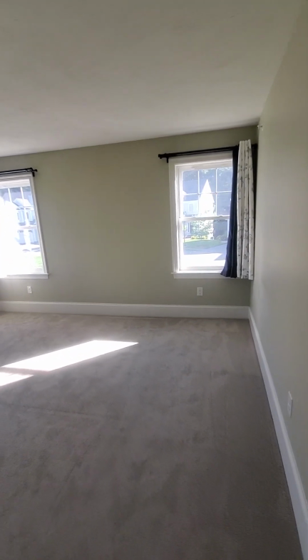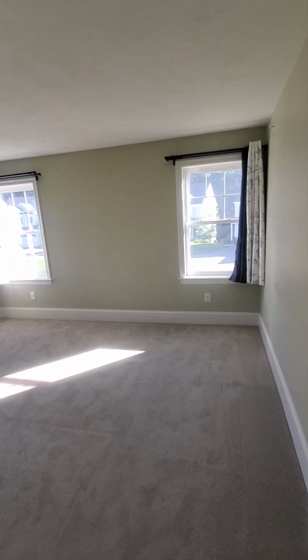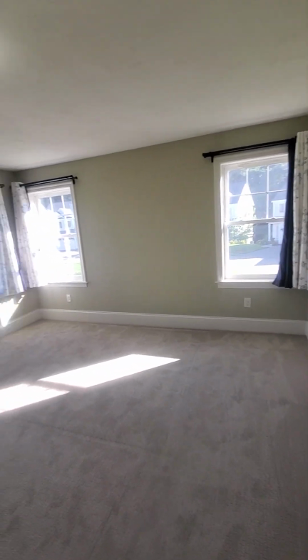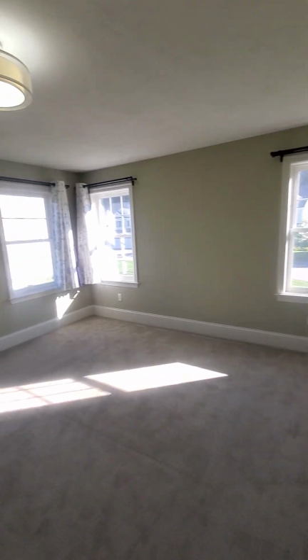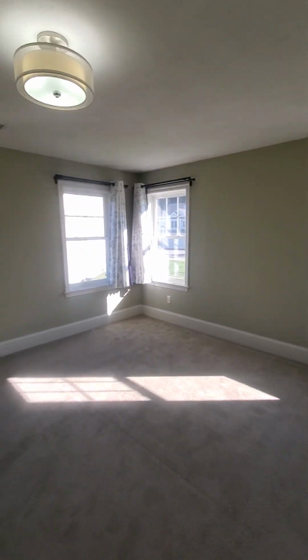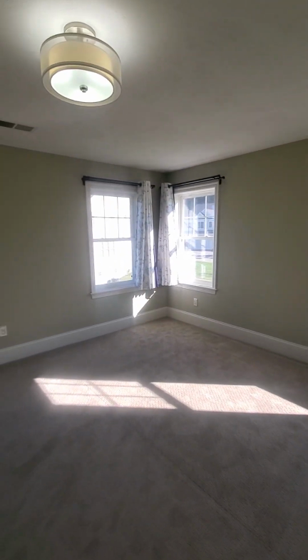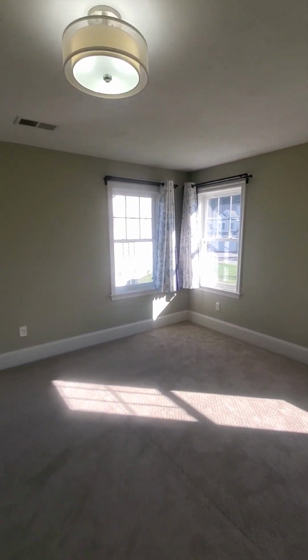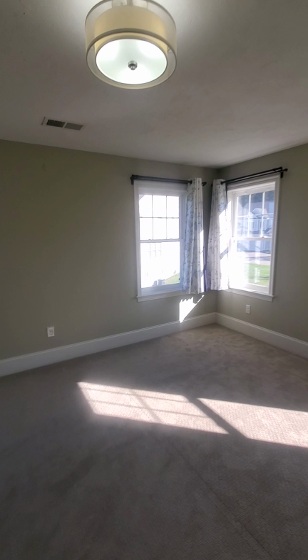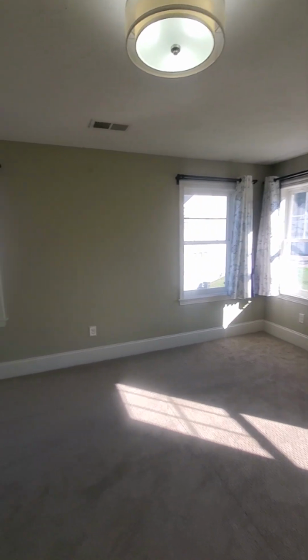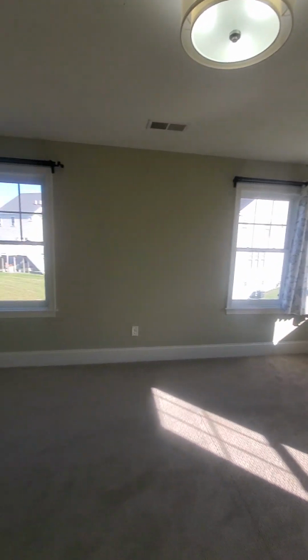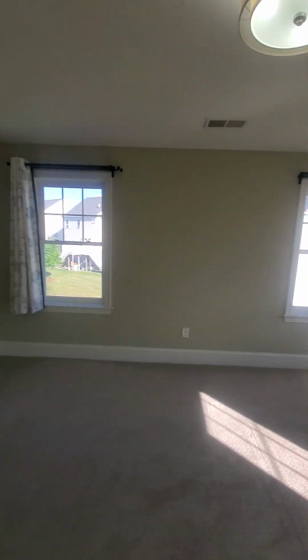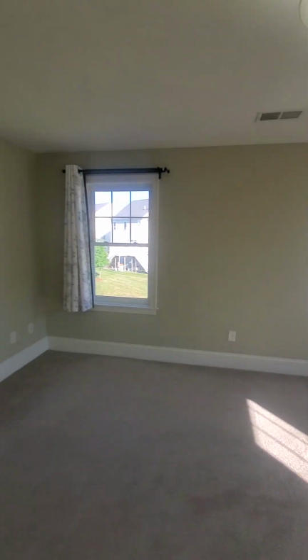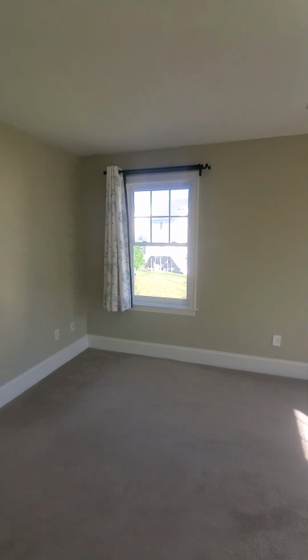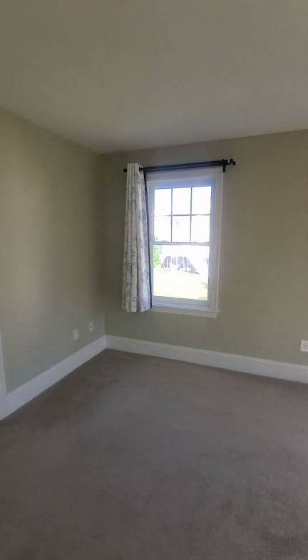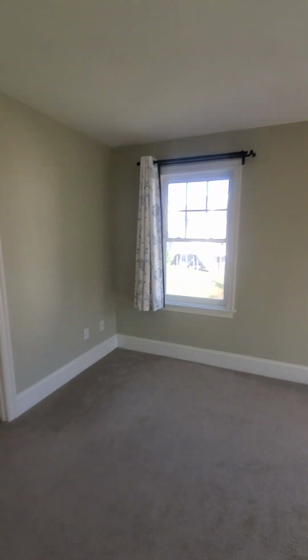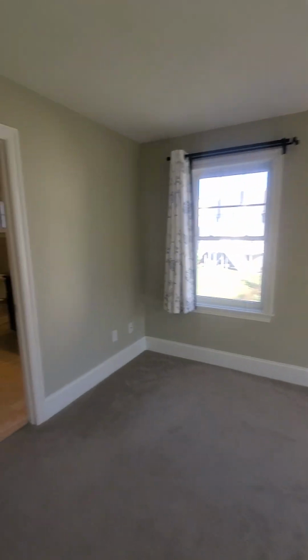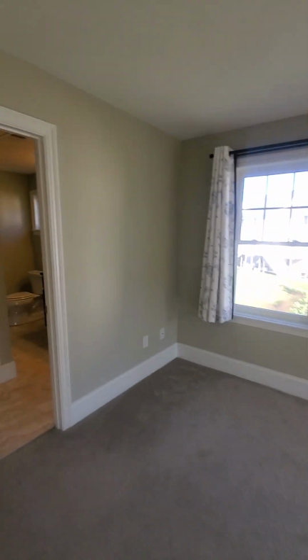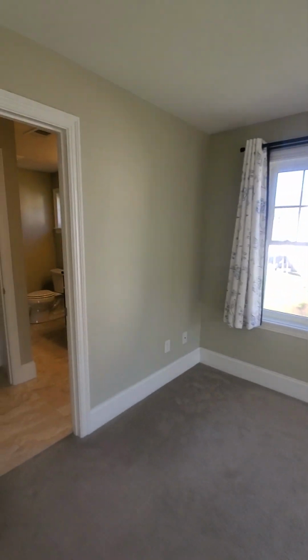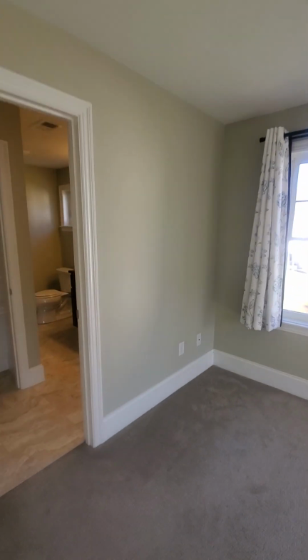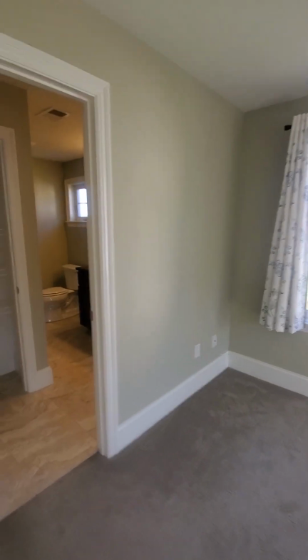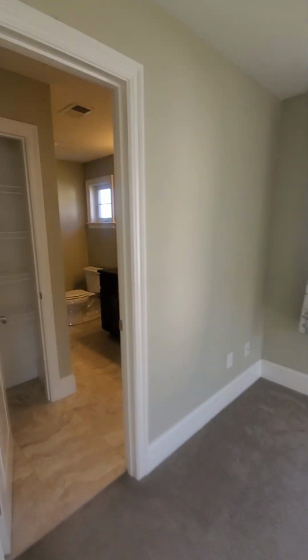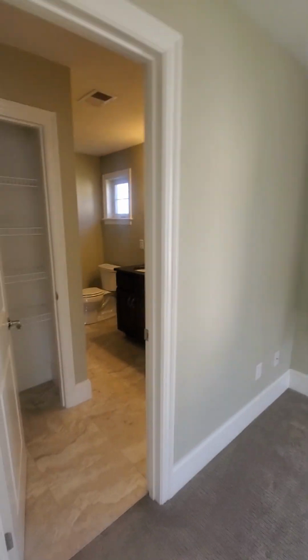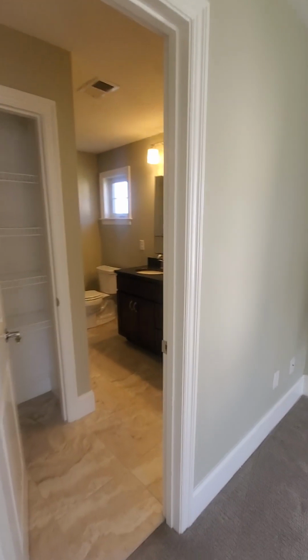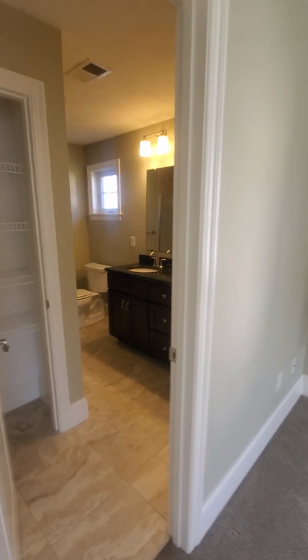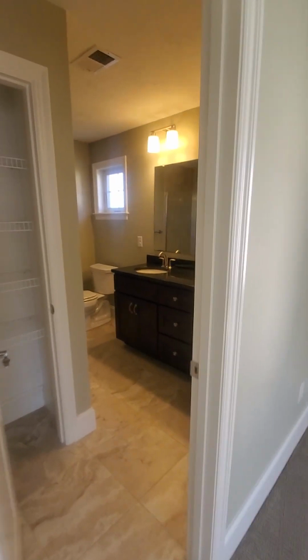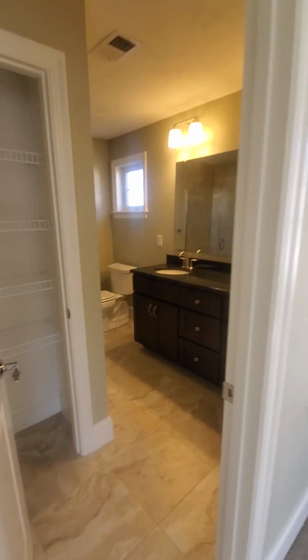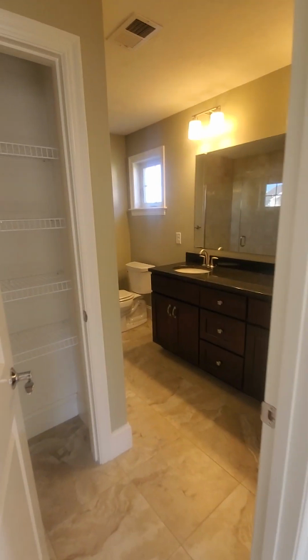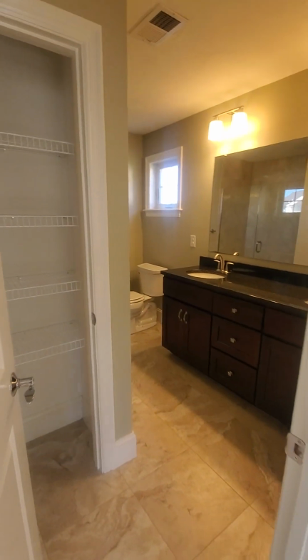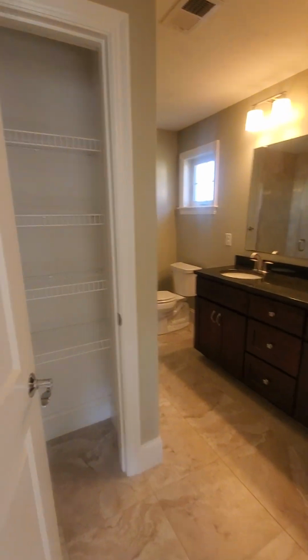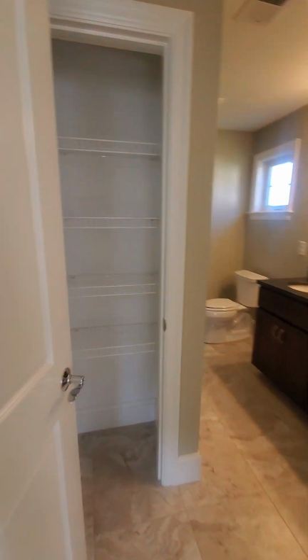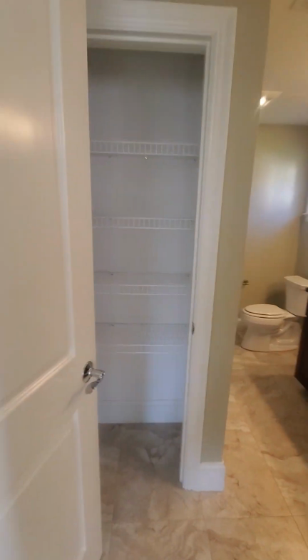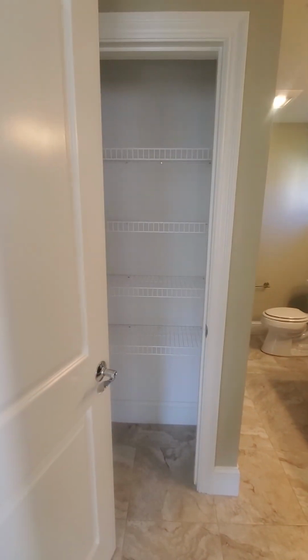Lots of light — notice how bright it is in this bedroom, I love it. Next we're going to the master bathroom and closet.